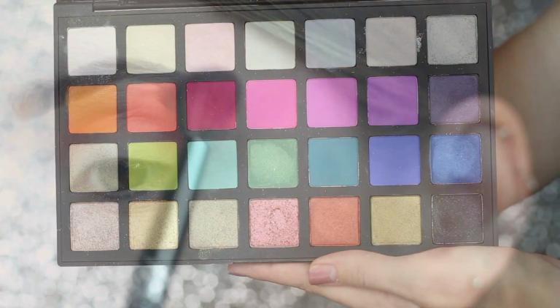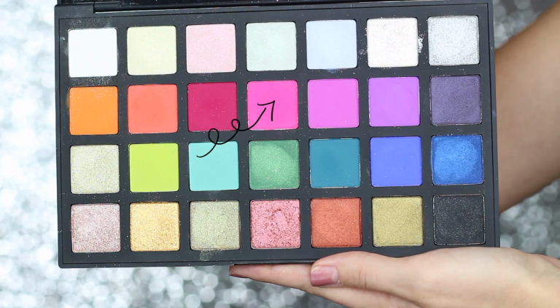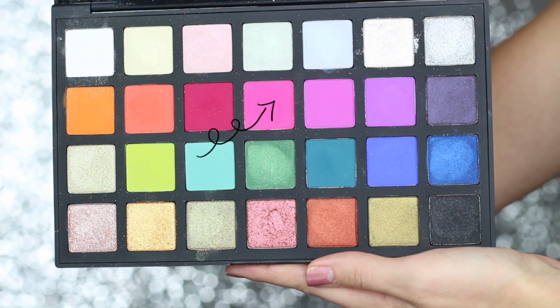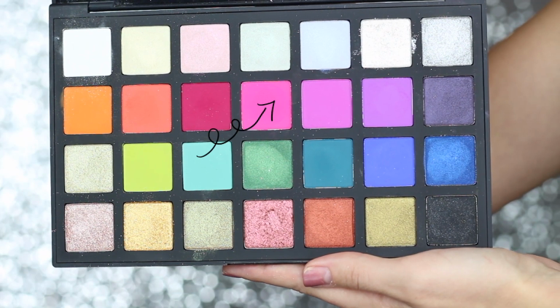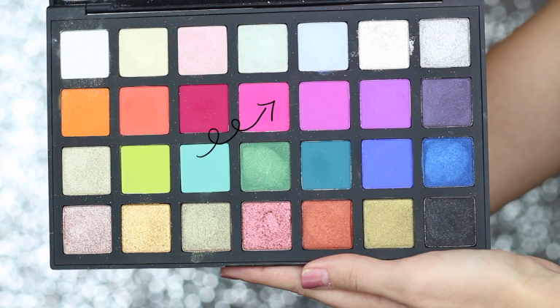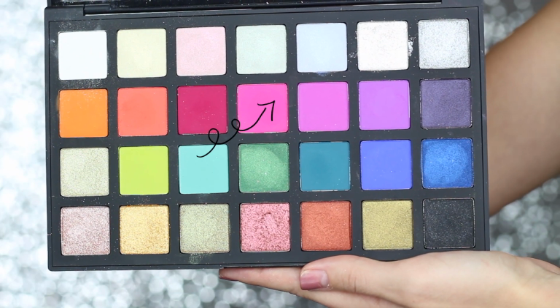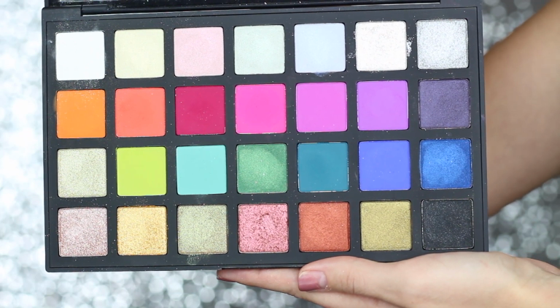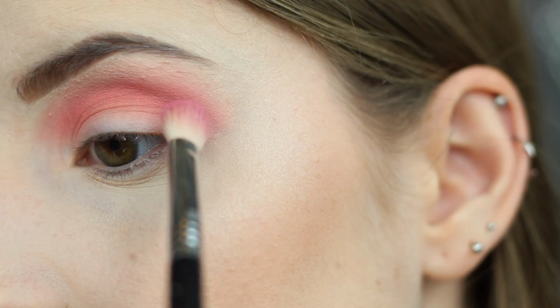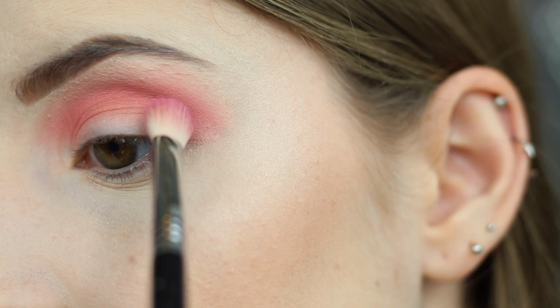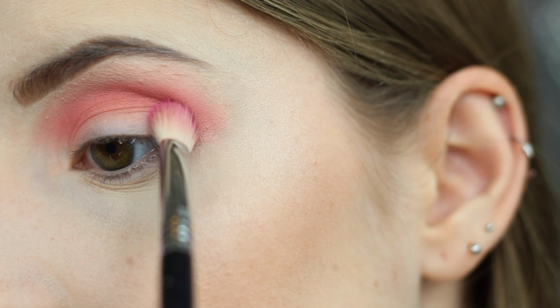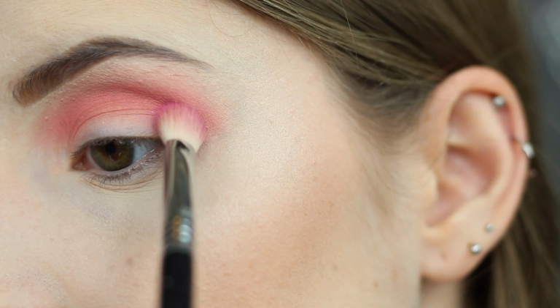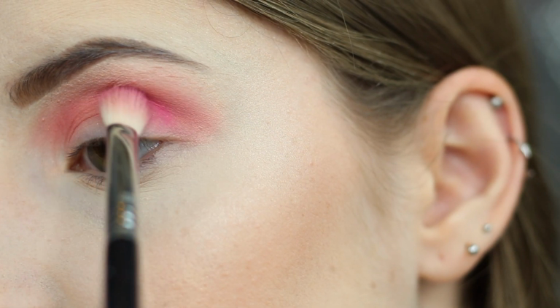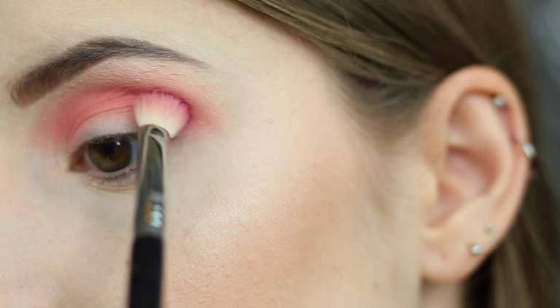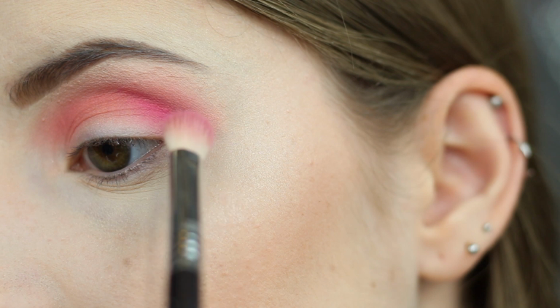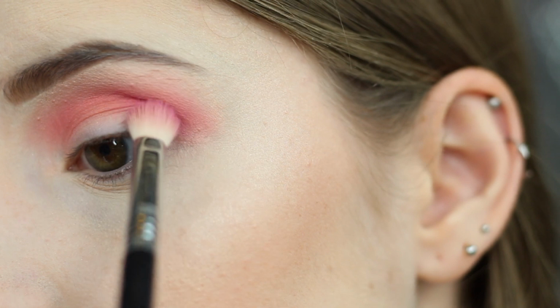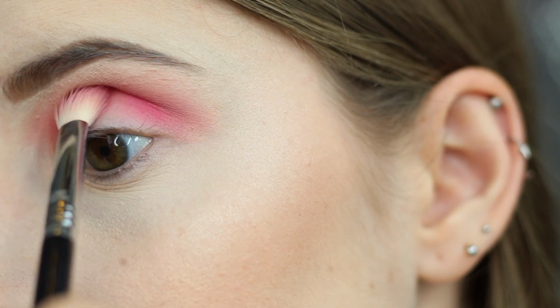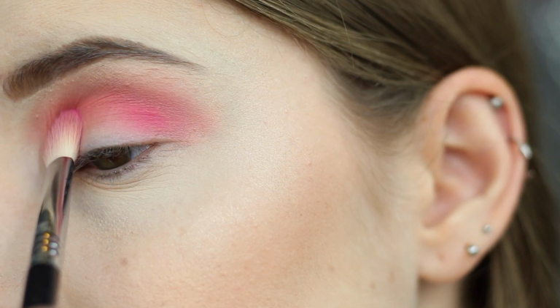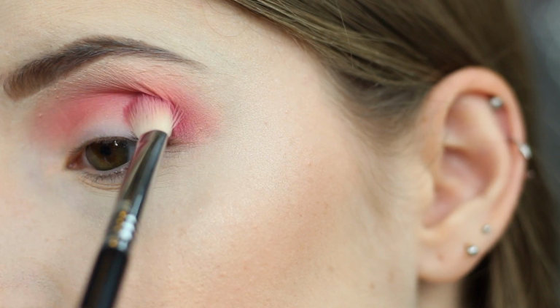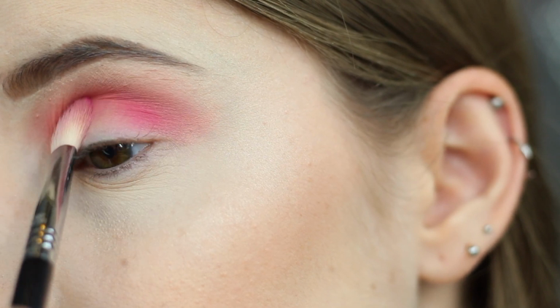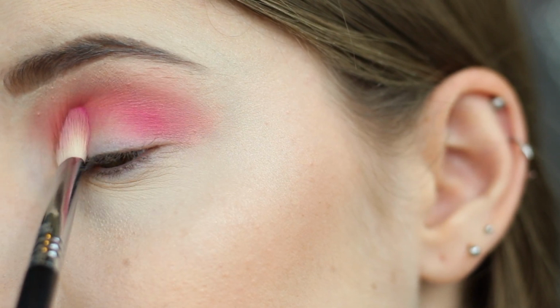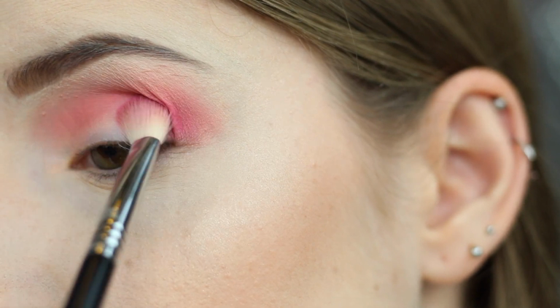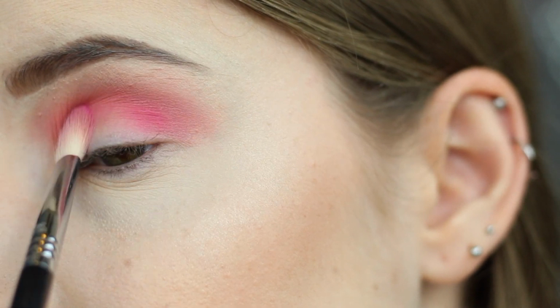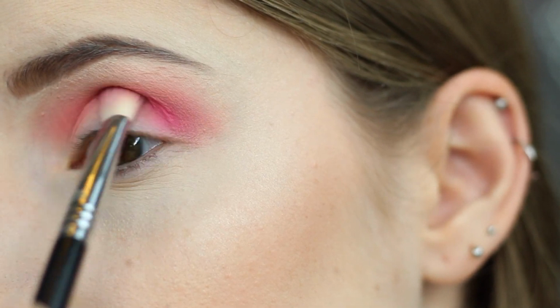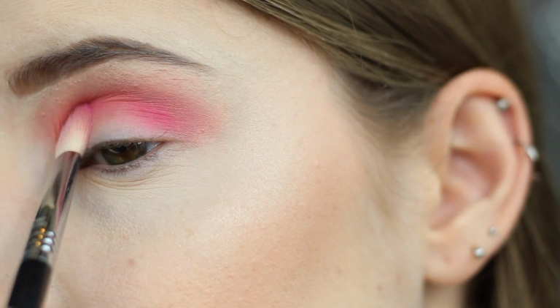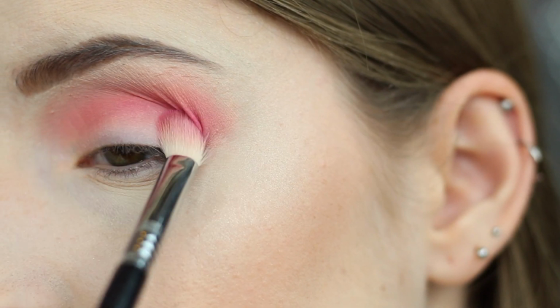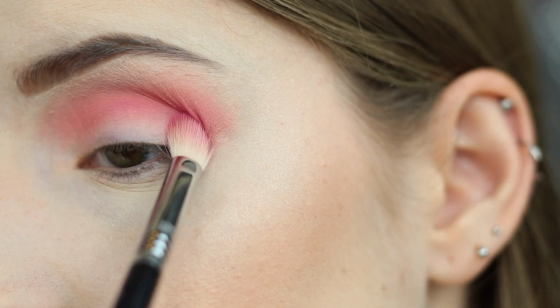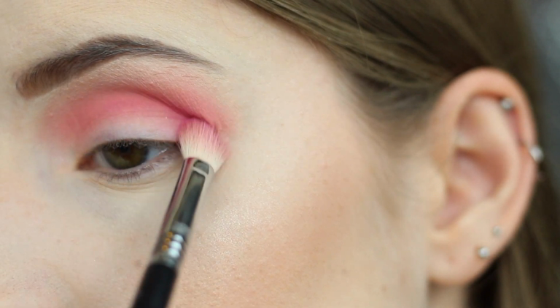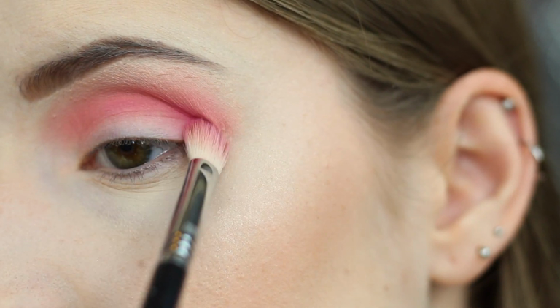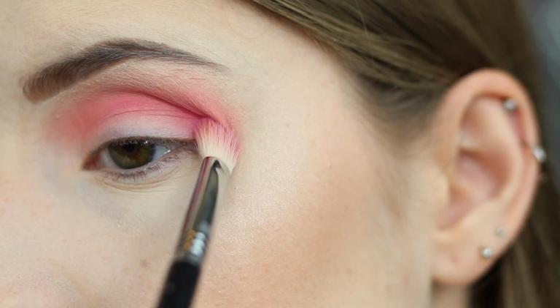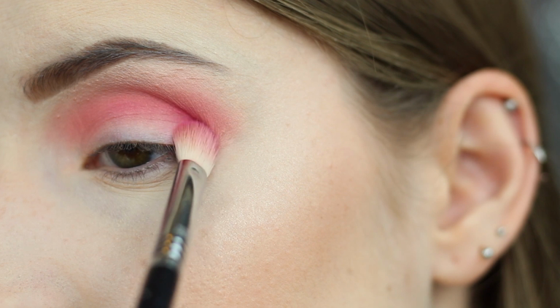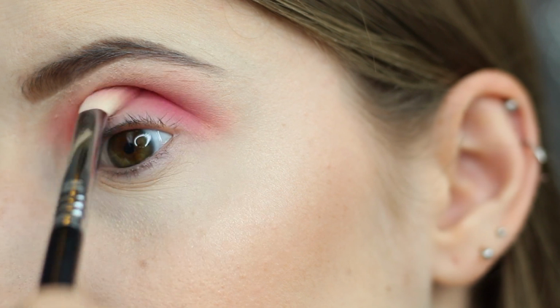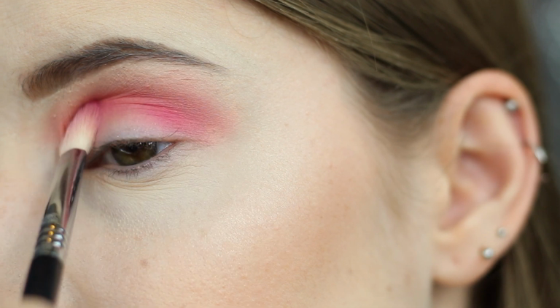Next I'm going to pick up this purpley pink shade on my Sigma E25 brush, which is just a flatter blending brush. I'm going to put this directly into my crease, keeping this shade lower than the previous one.